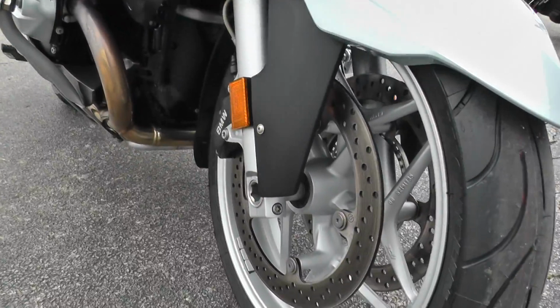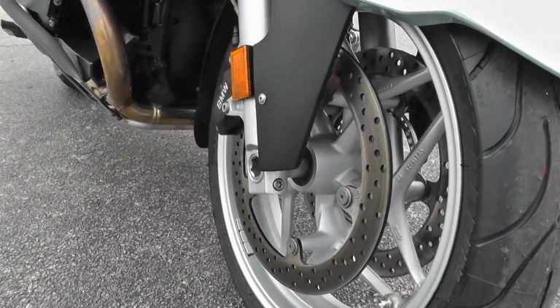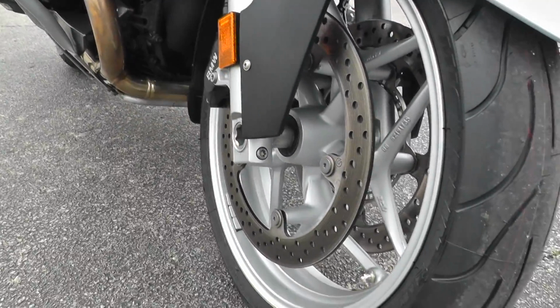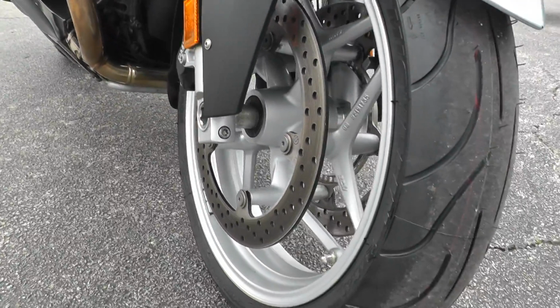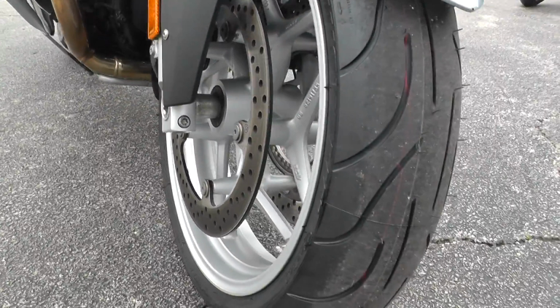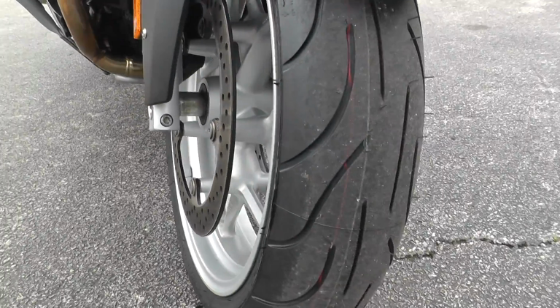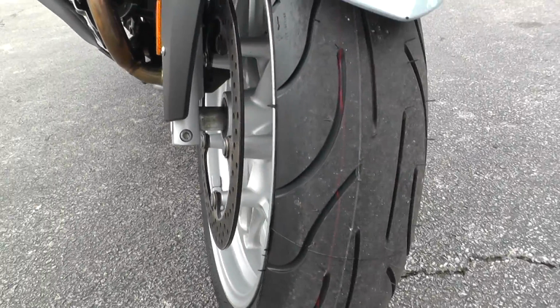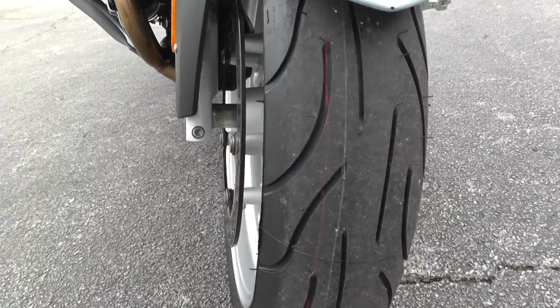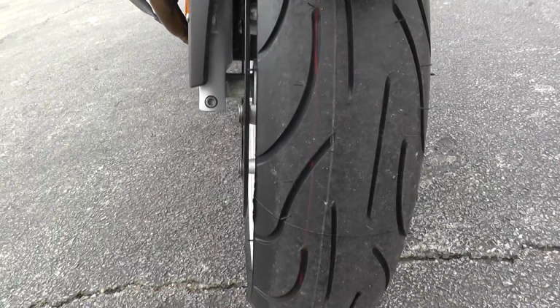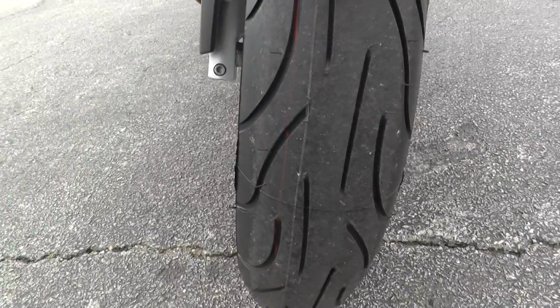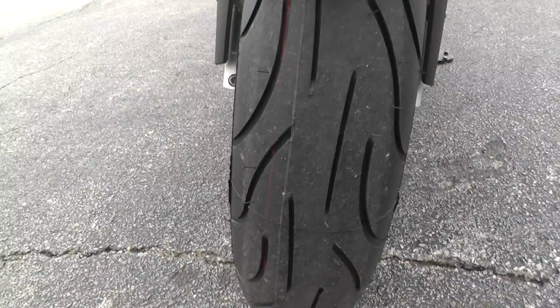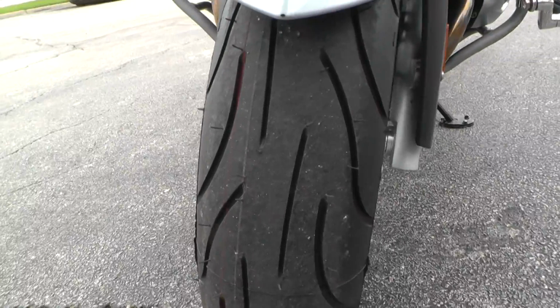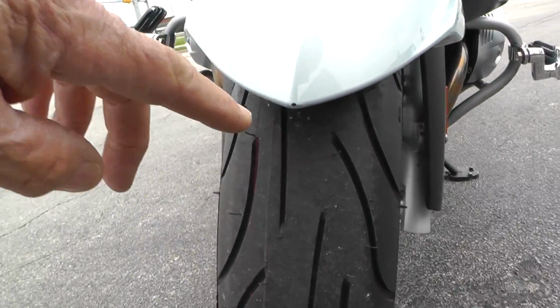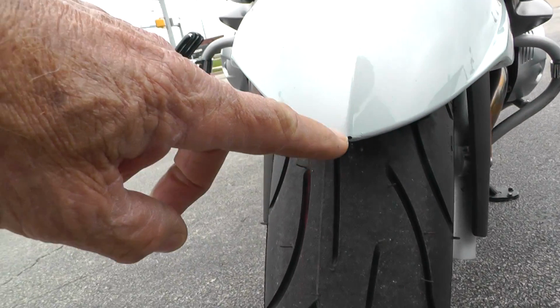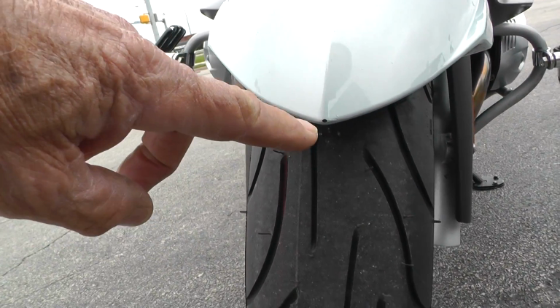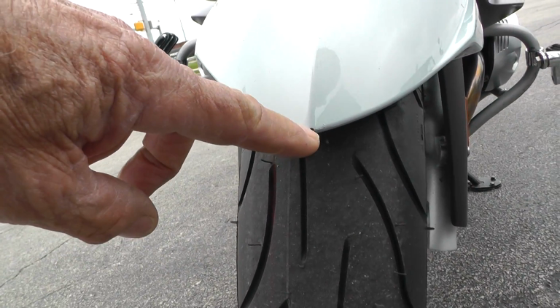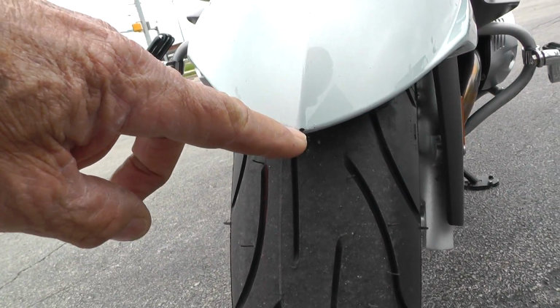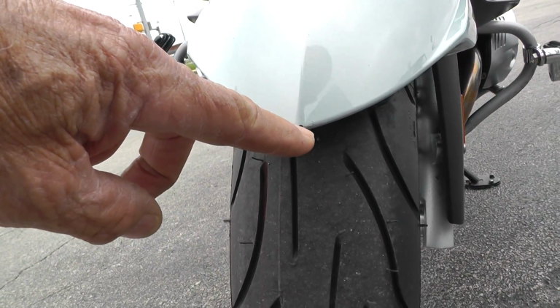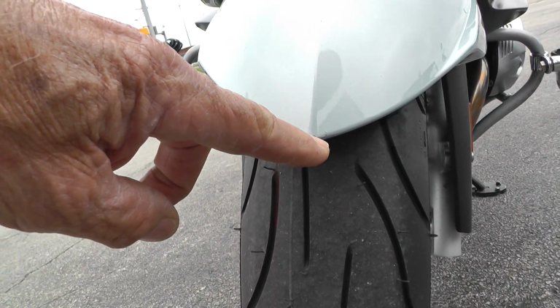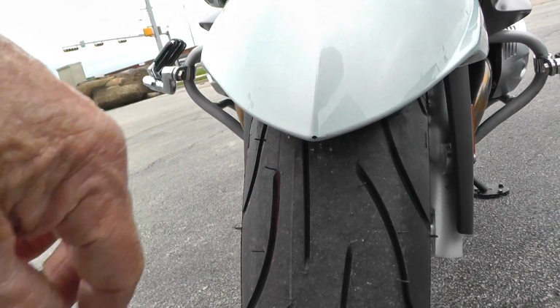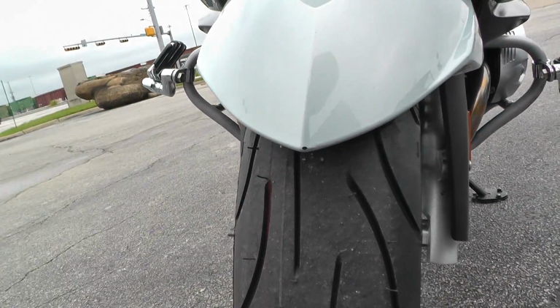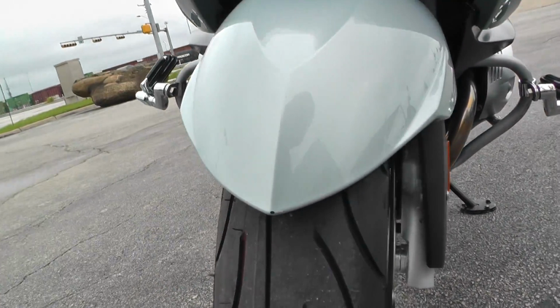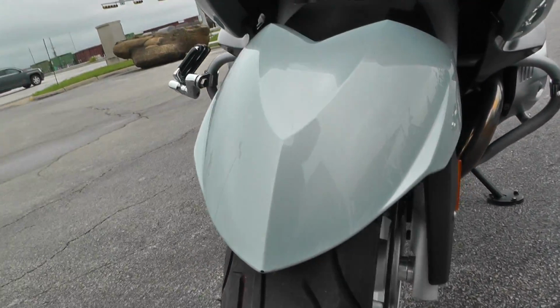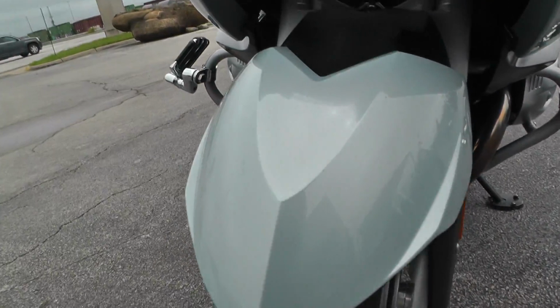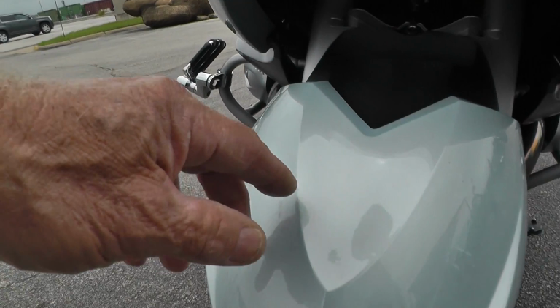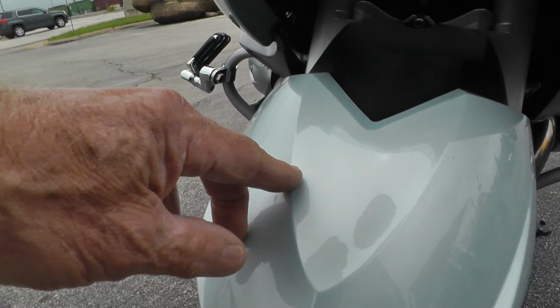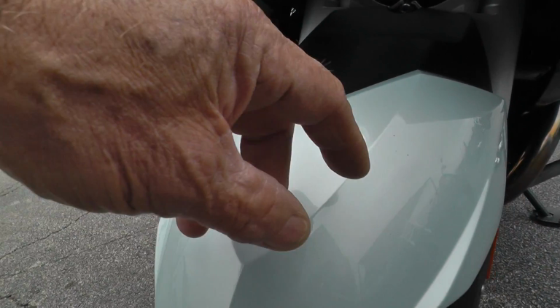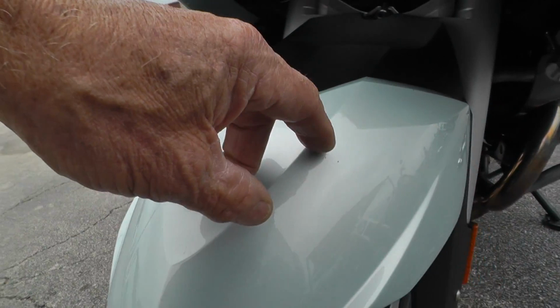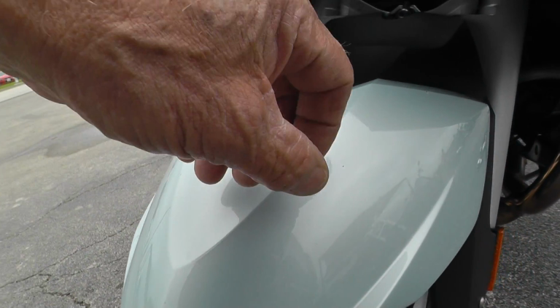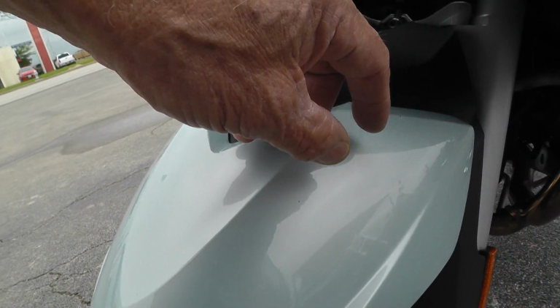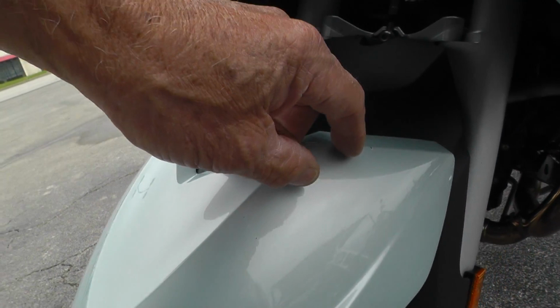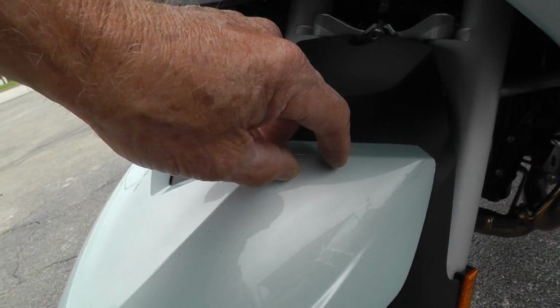It's got a new tire on the front. There's a little tiny speck right there on the front tip of the fender, and a couple of little bitty rock chips on it.